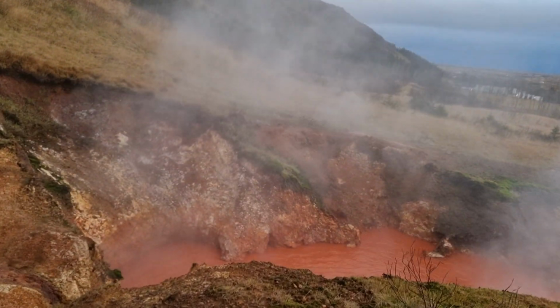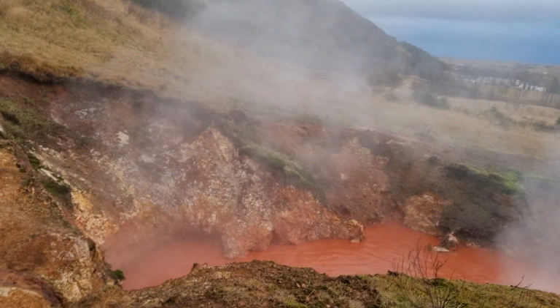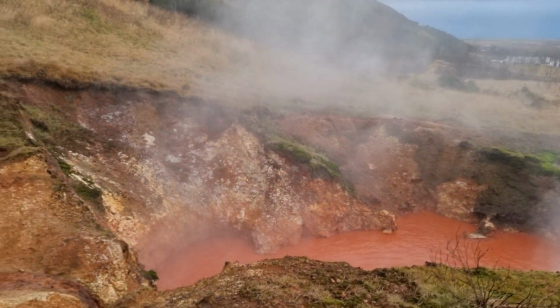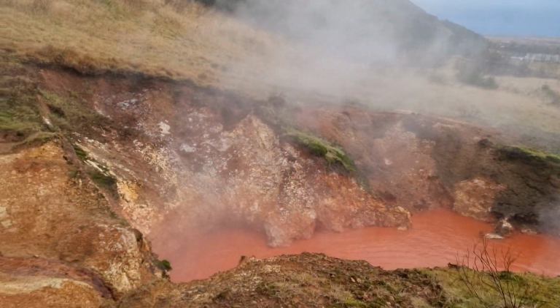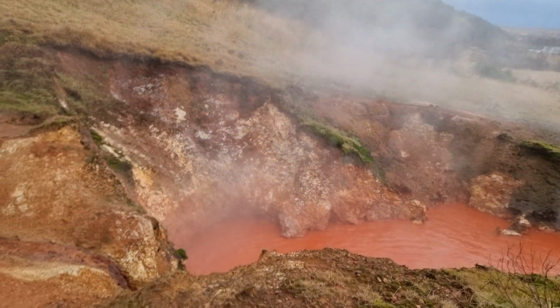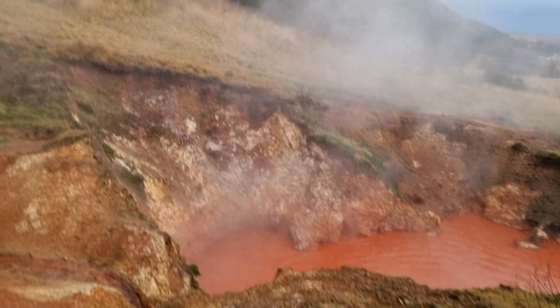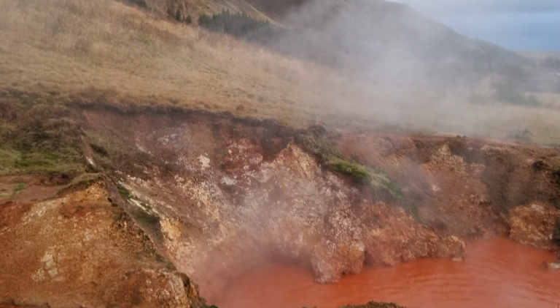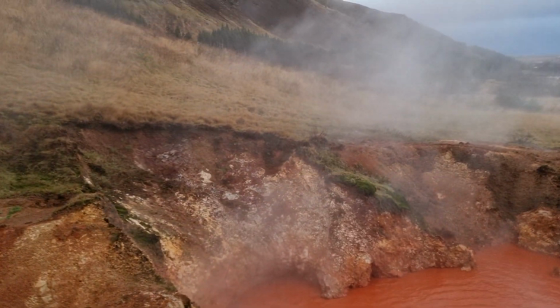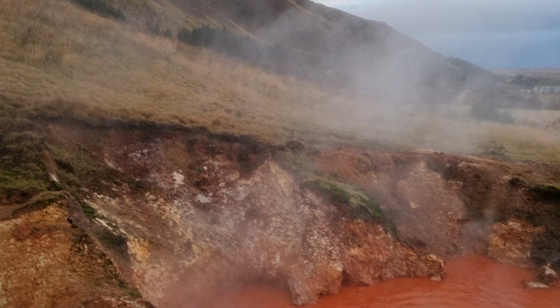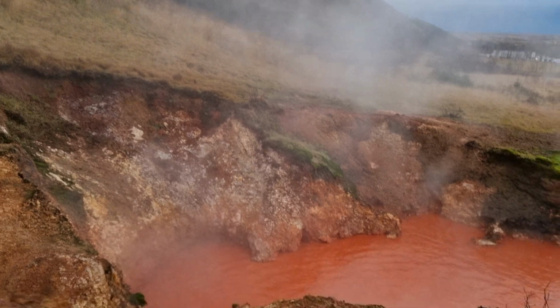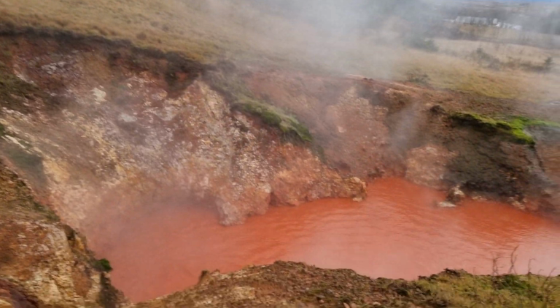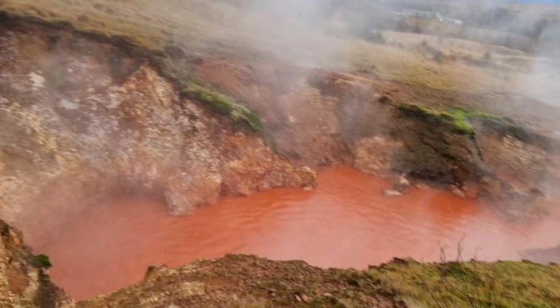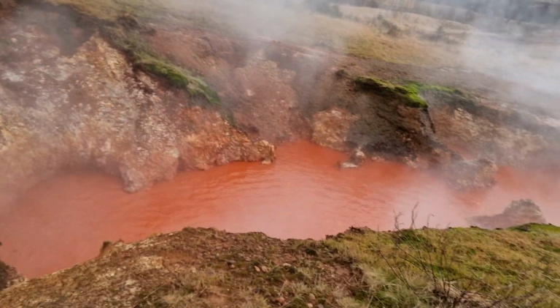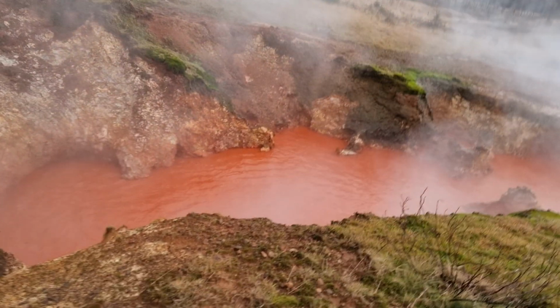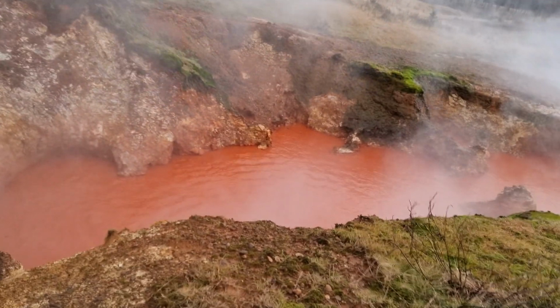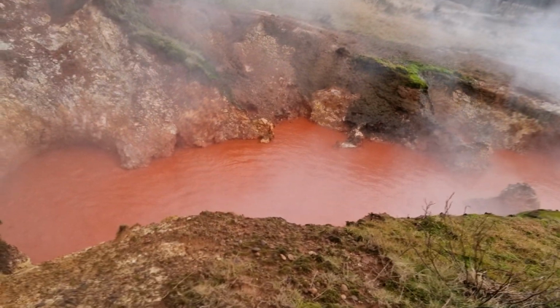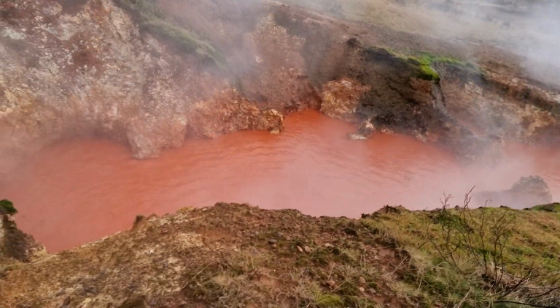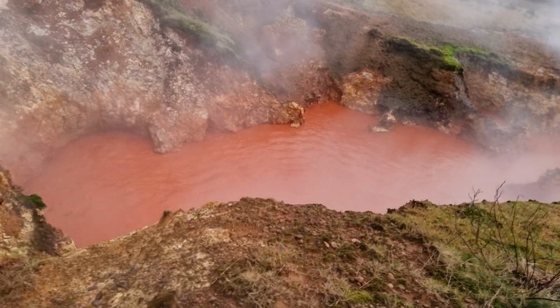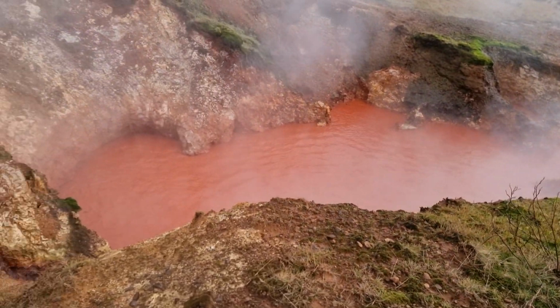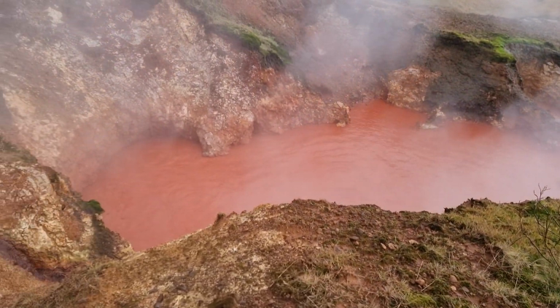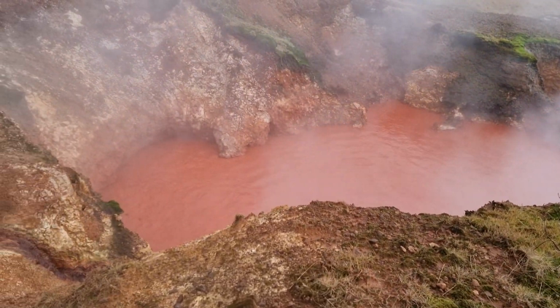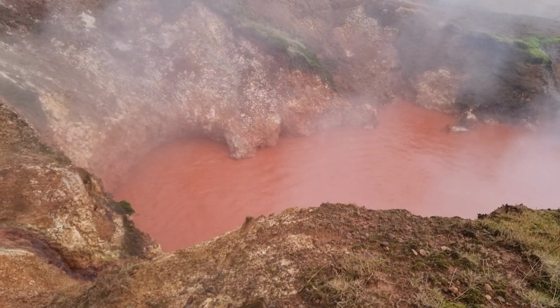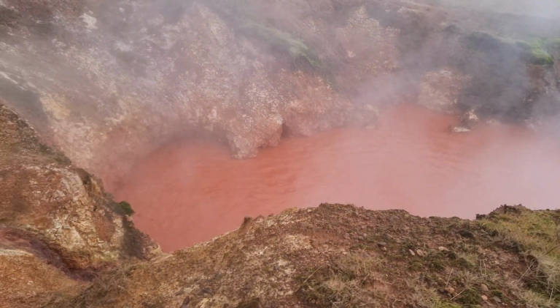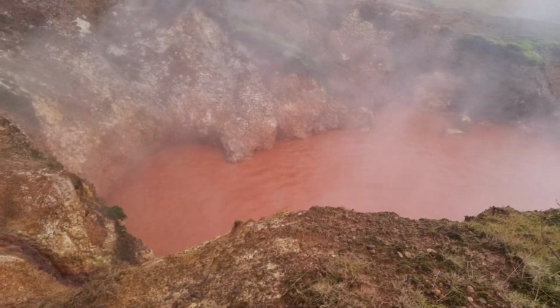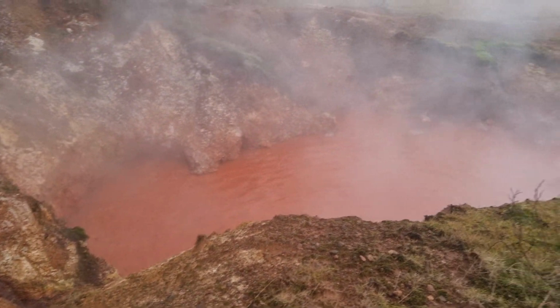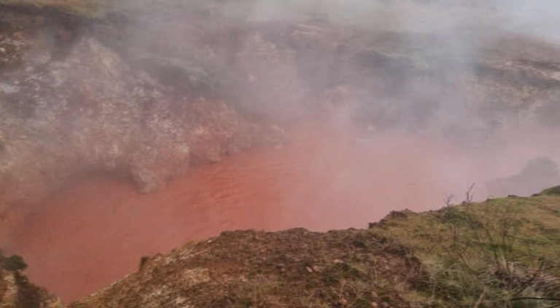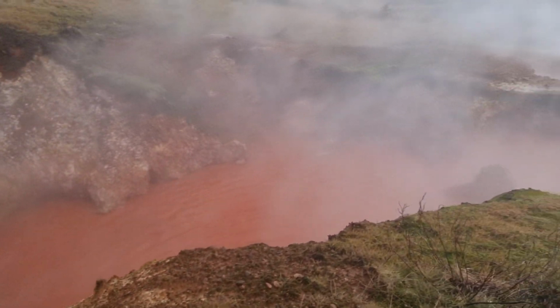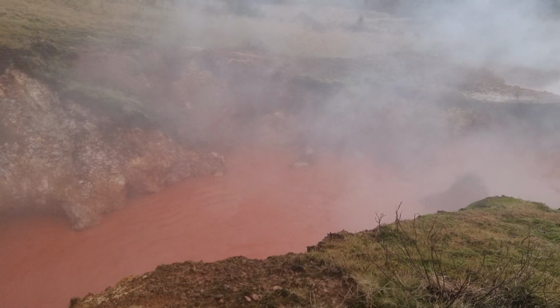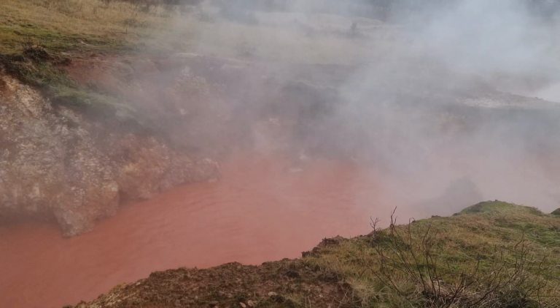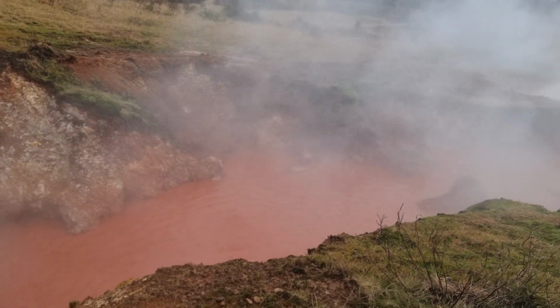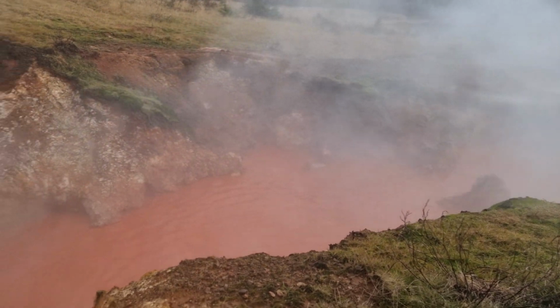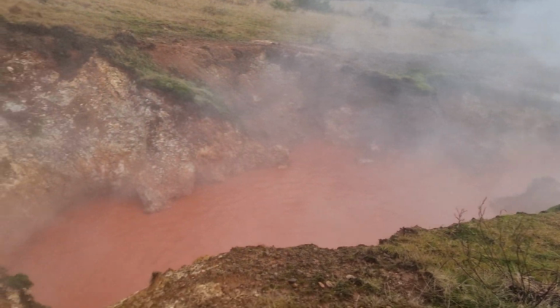If you wish to take a bath, go ahead — but you won't come out alive. Very dangerous.